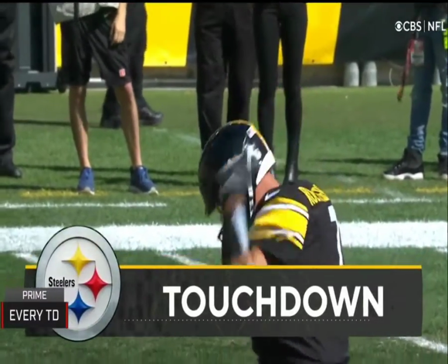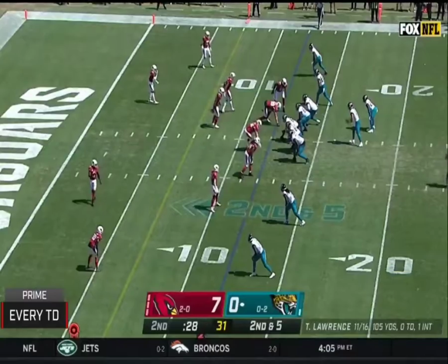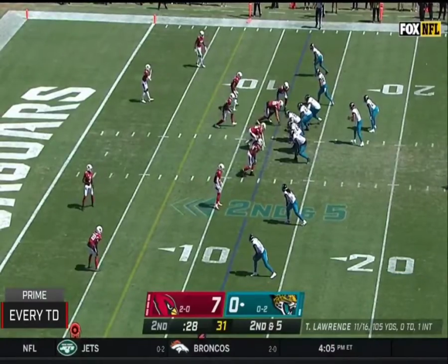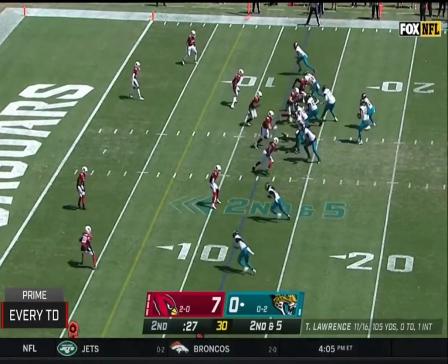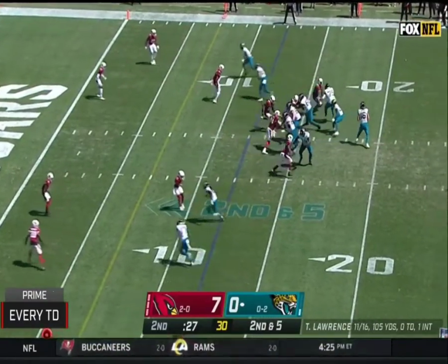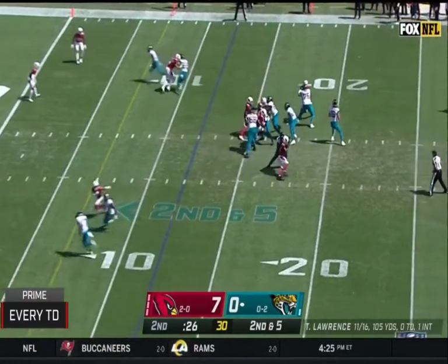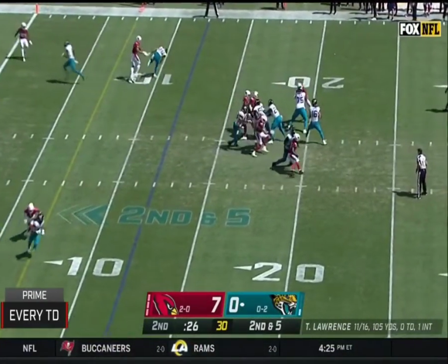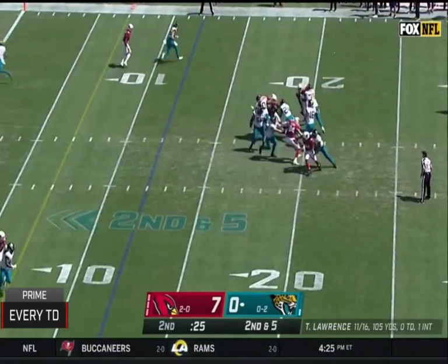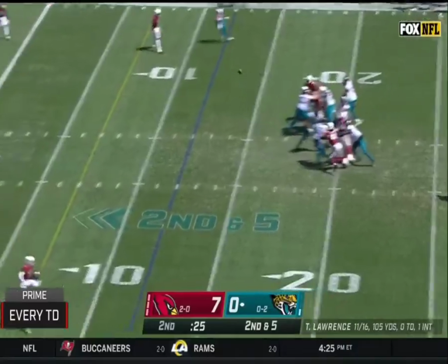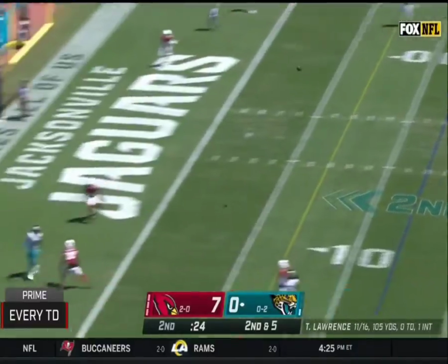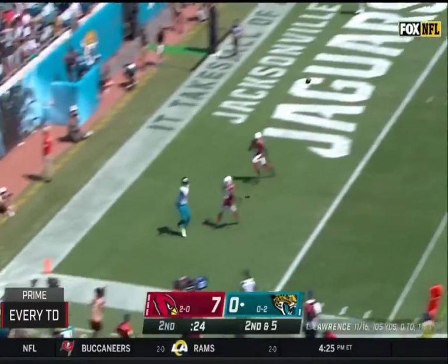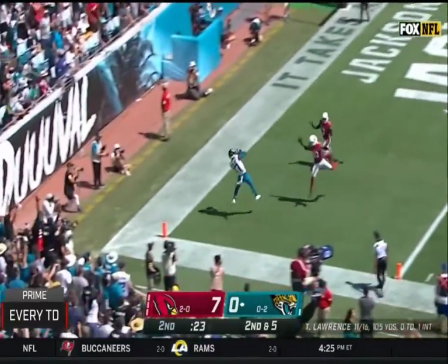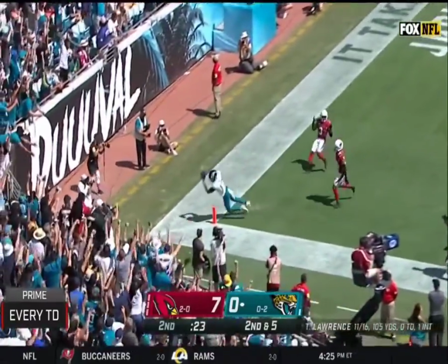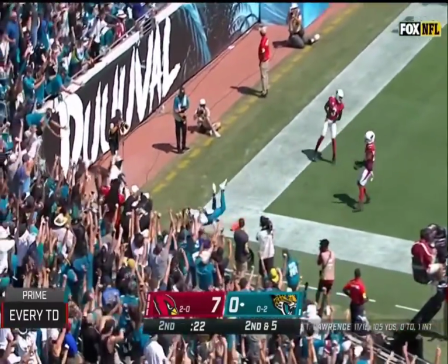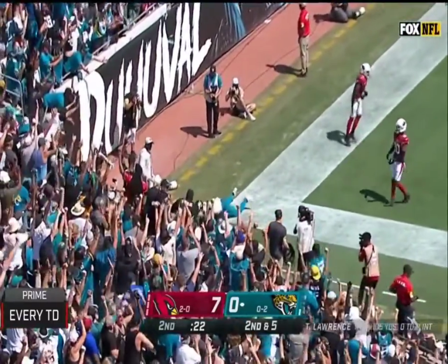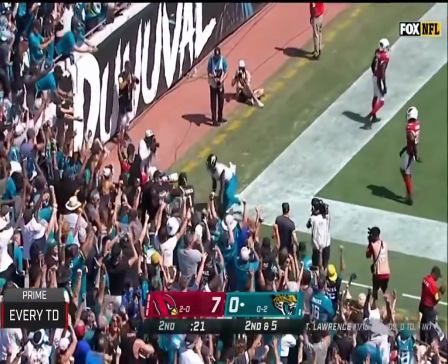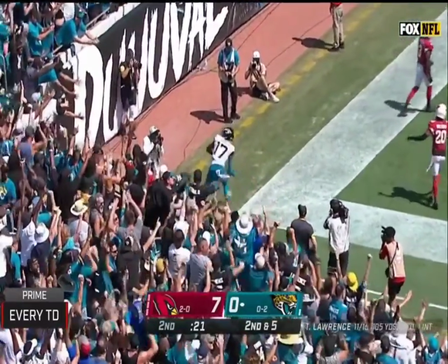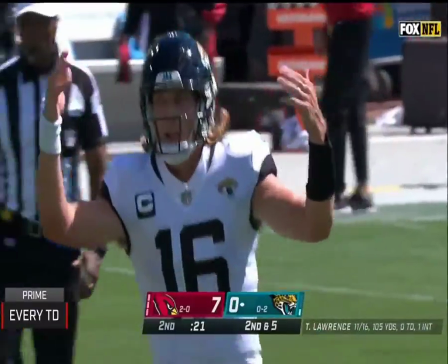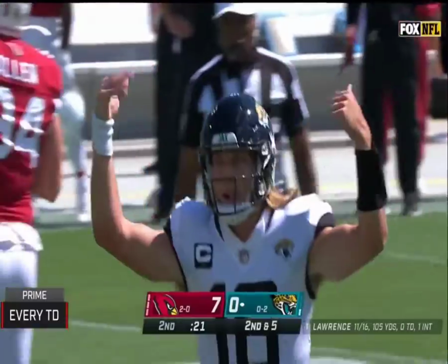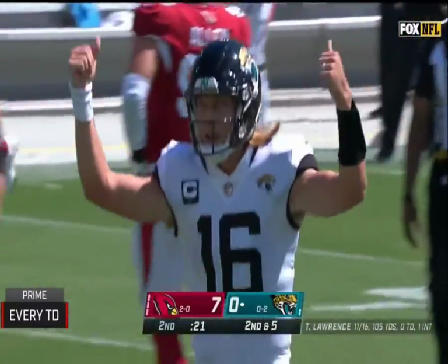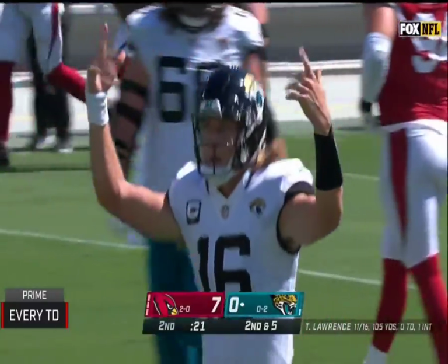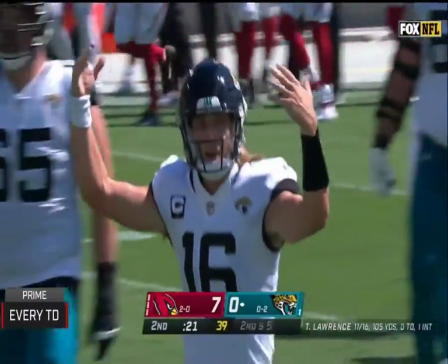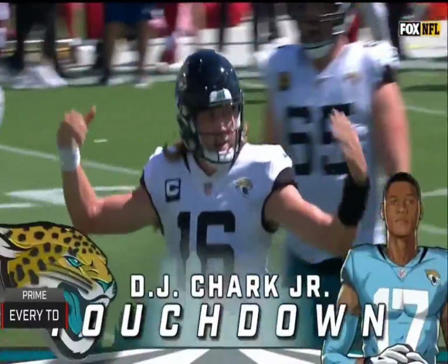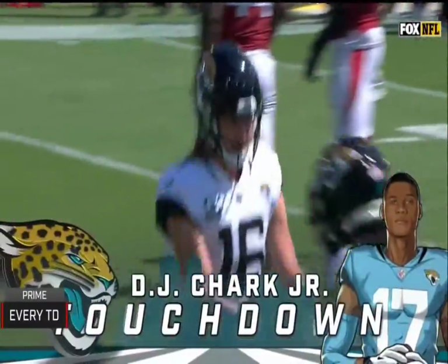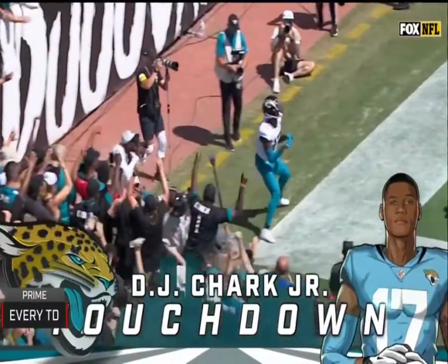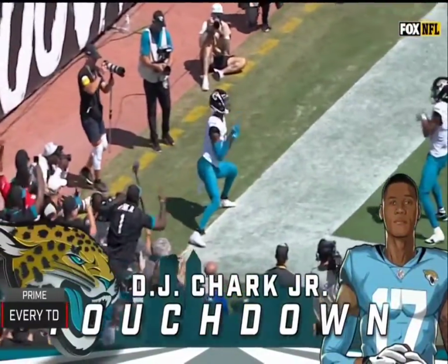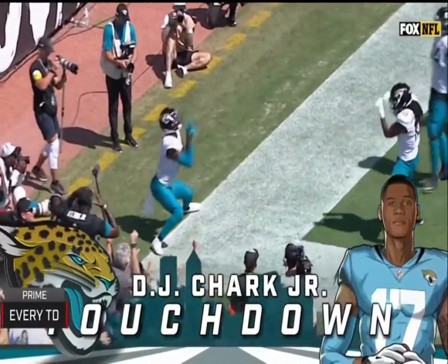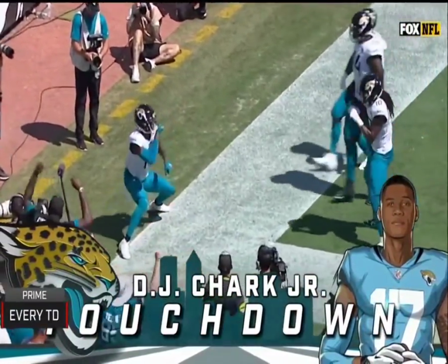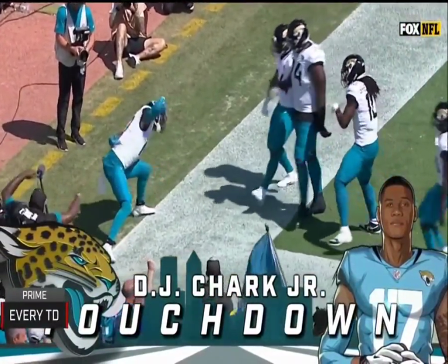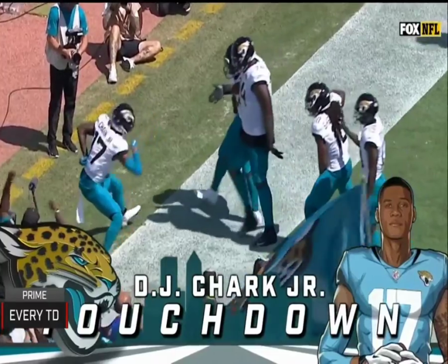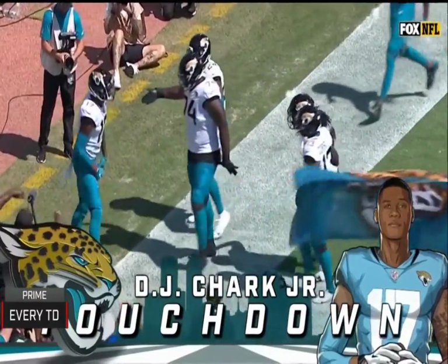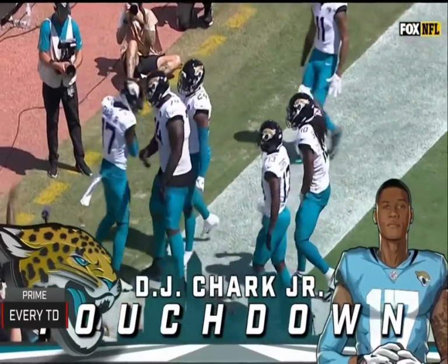Jacks have a timeout left. Lawrence looking. Lawrence inside. Touchdown, Jacks! What a throw — that's why he's the number one. And D.J. Chuck.